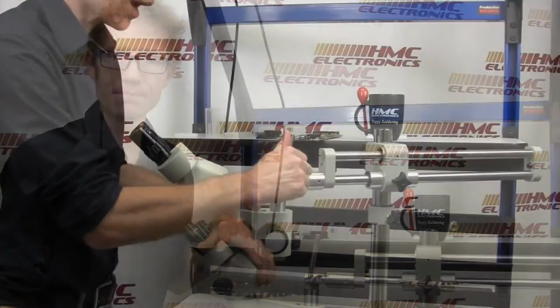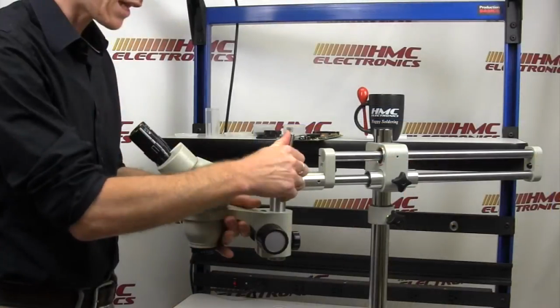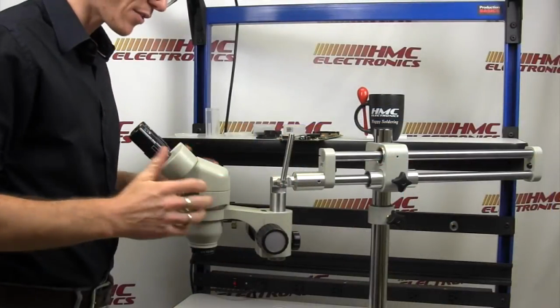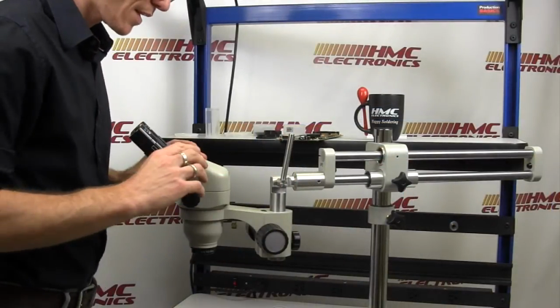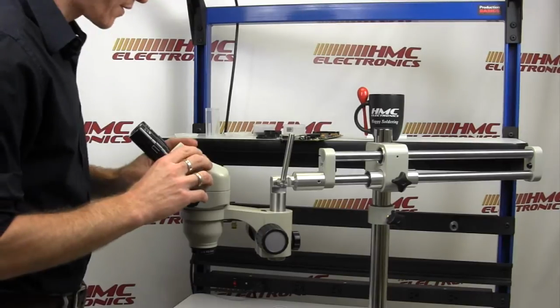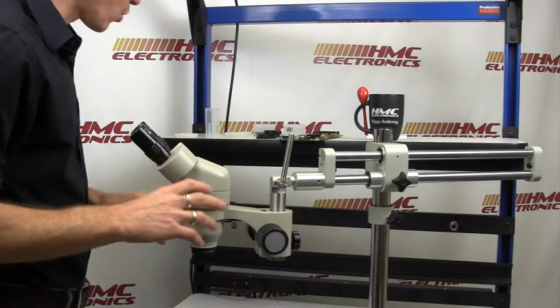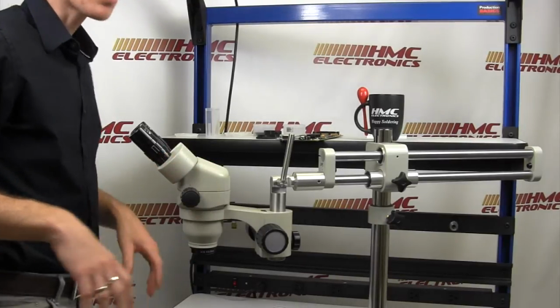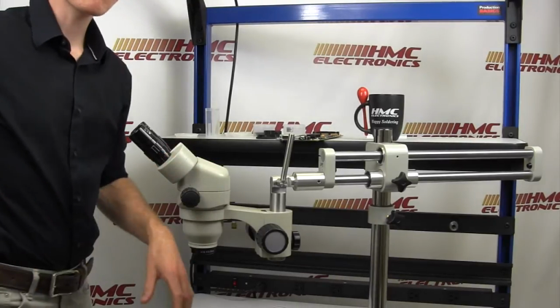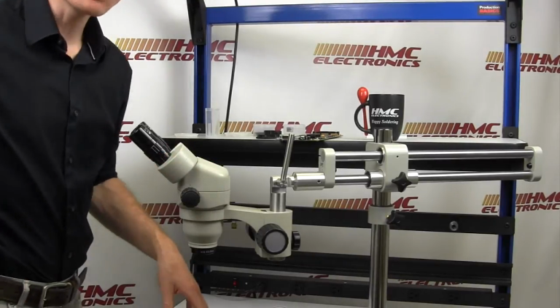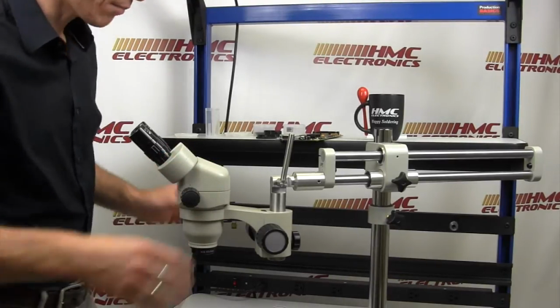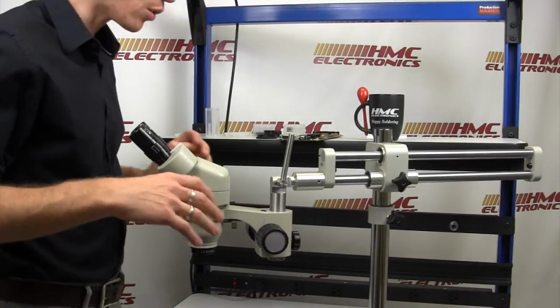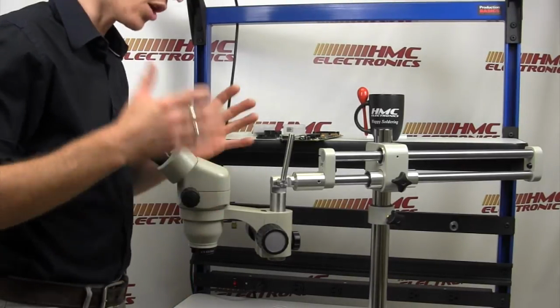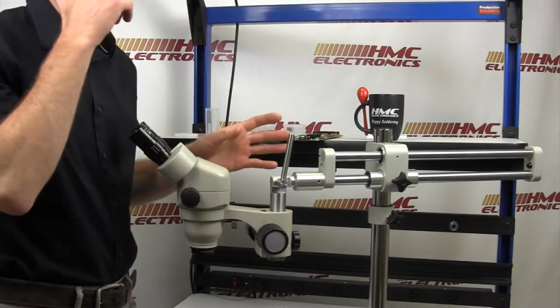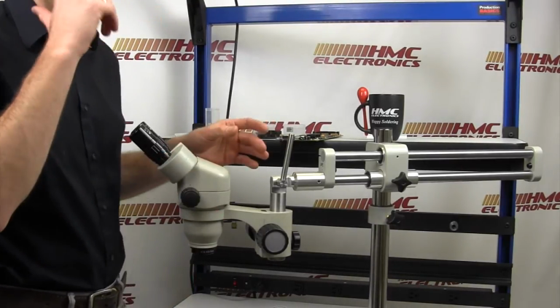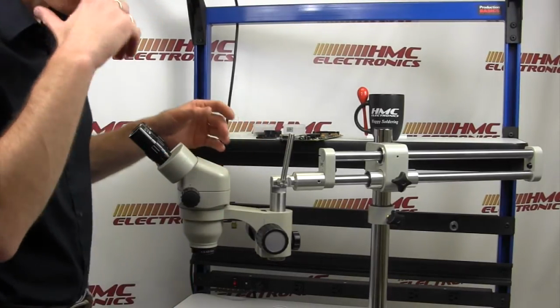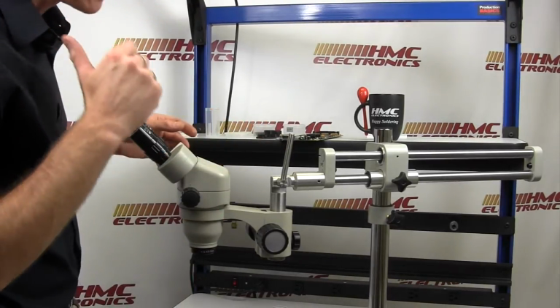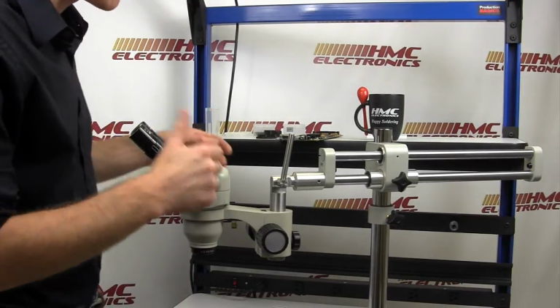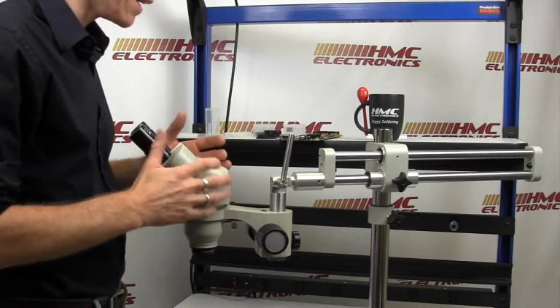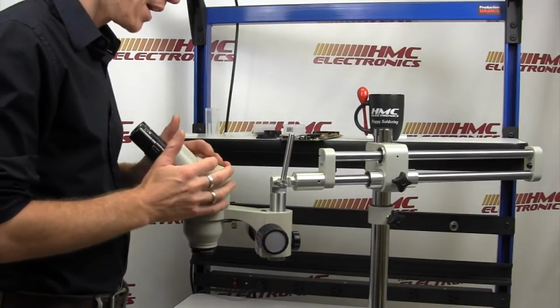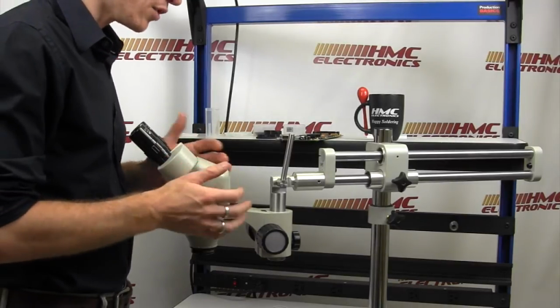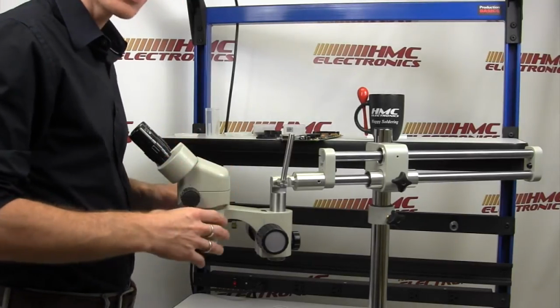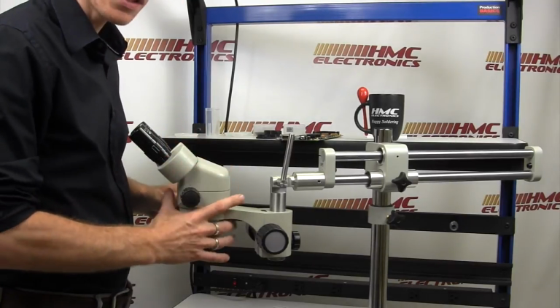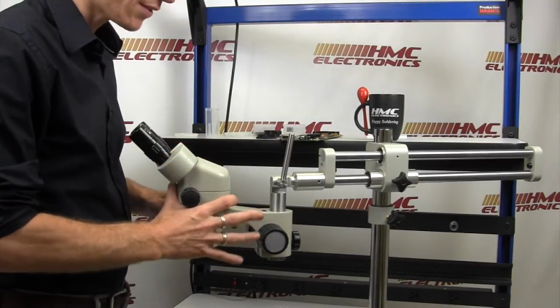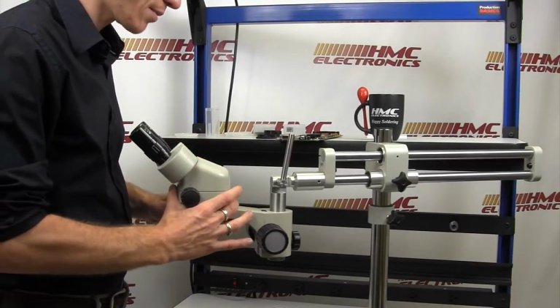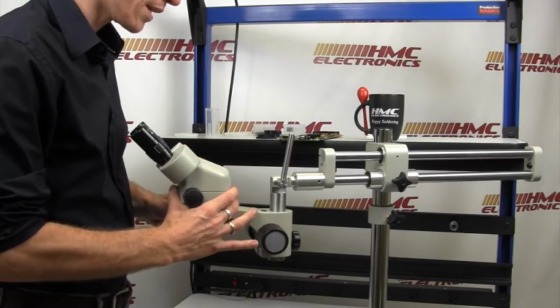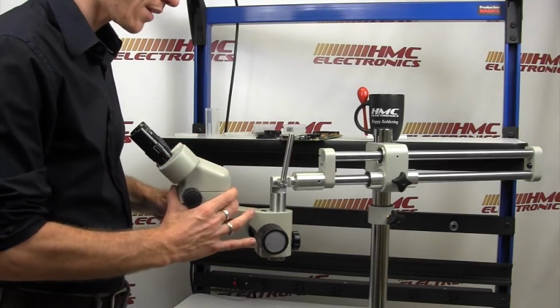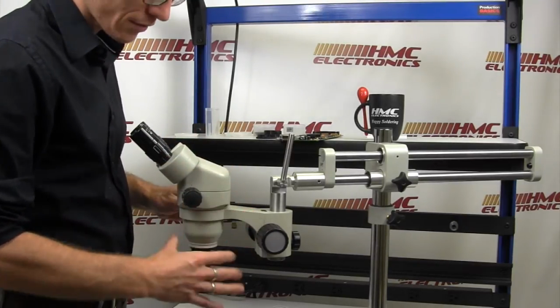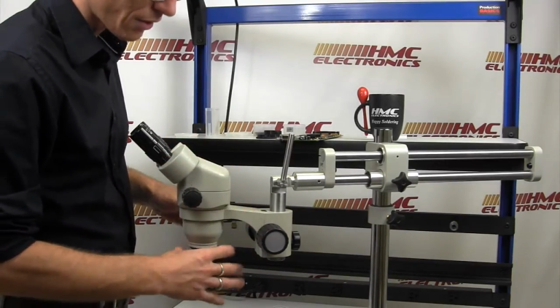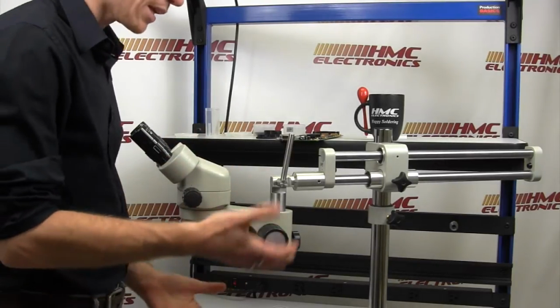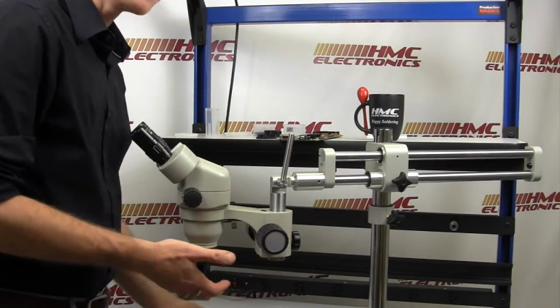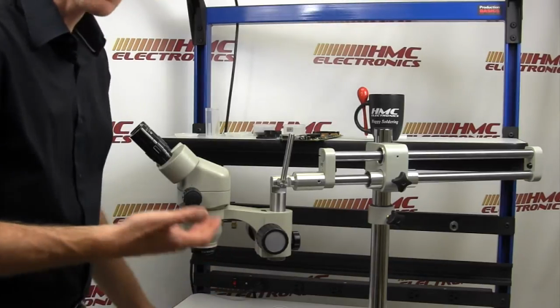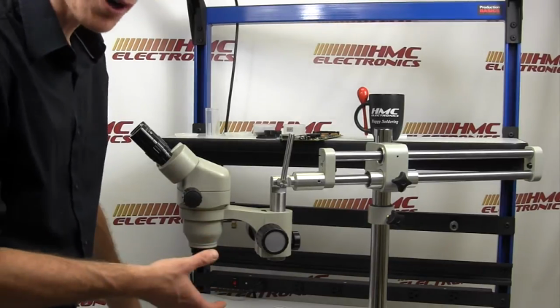When you're setting up a microscope, there is something called par-focaling. Basically, what that means is you are going to get your working distance set up — with the auxiliary lens, we're going to get it eight inches away from a product.